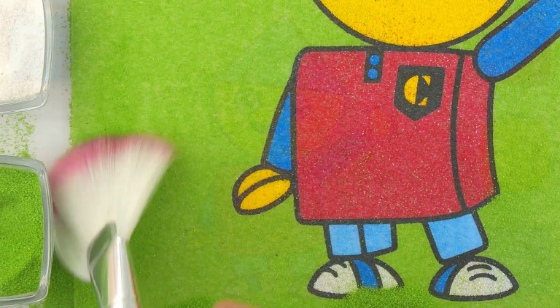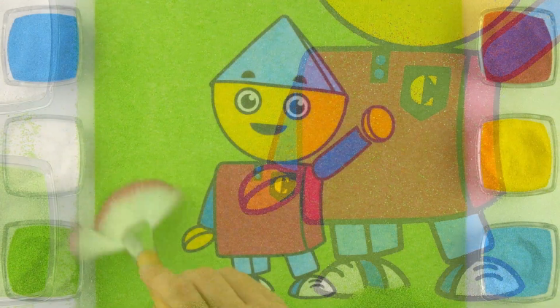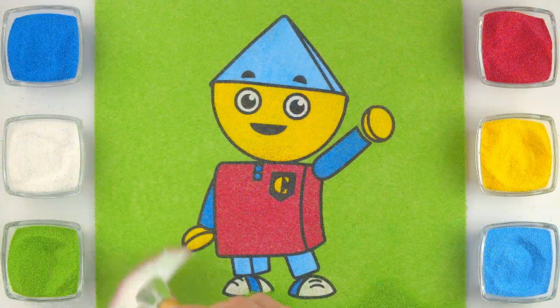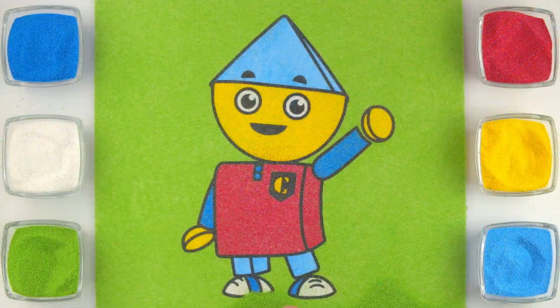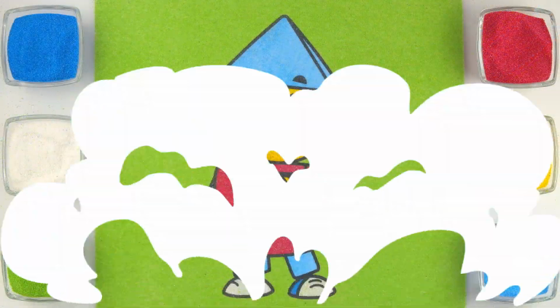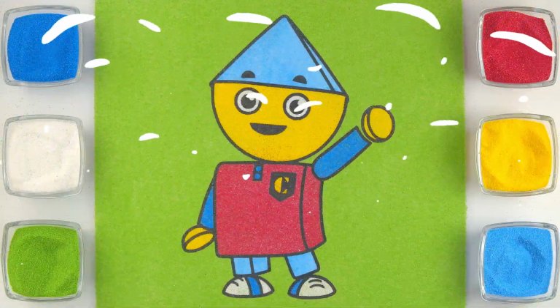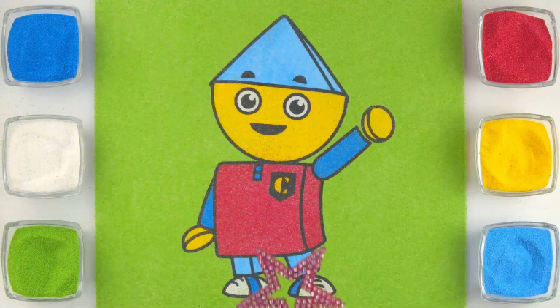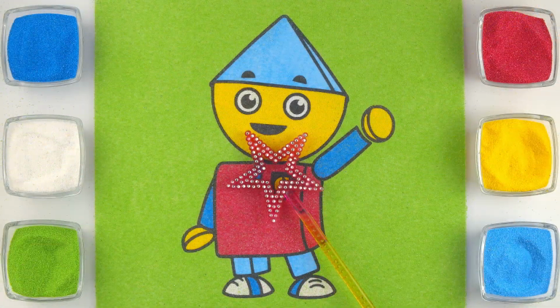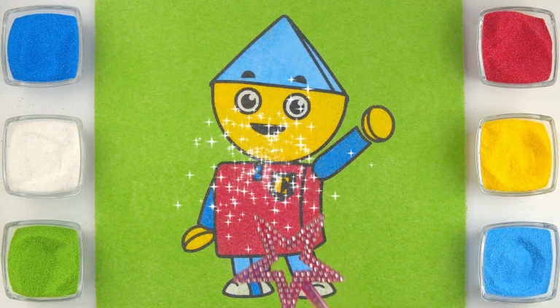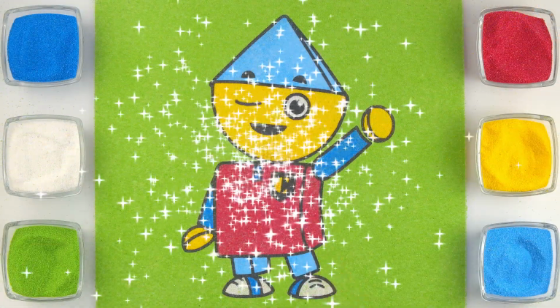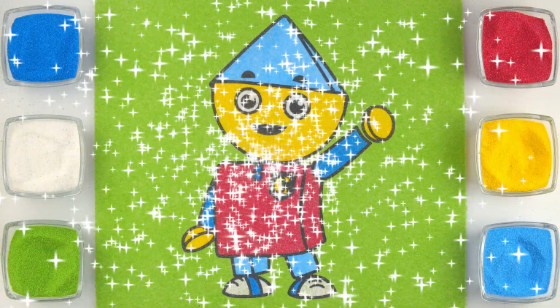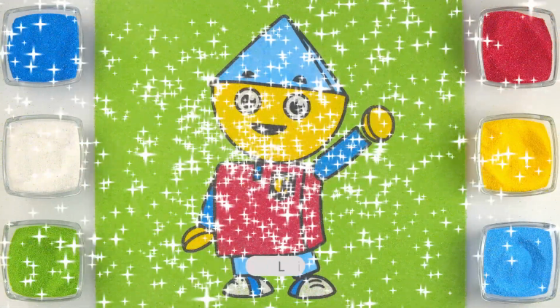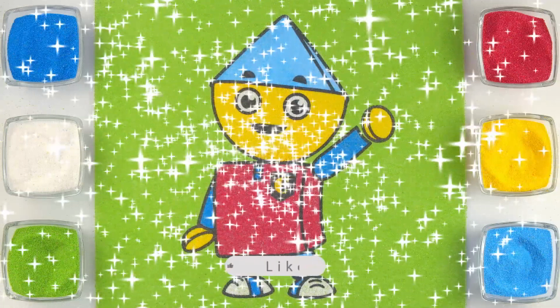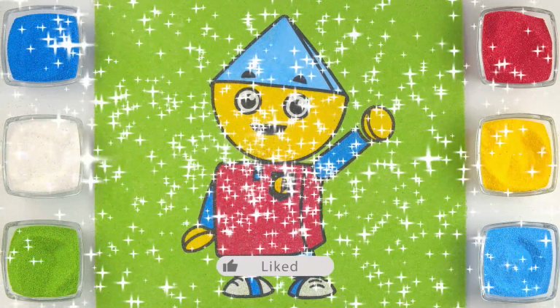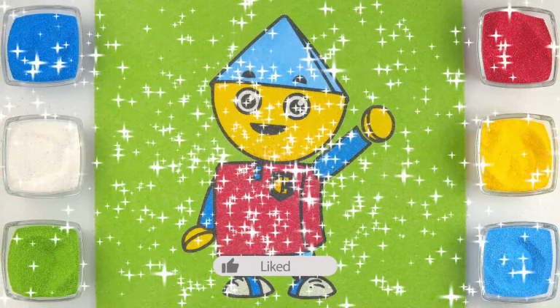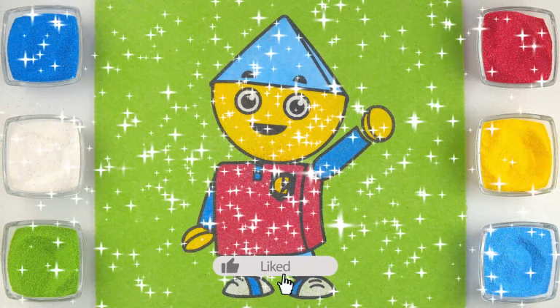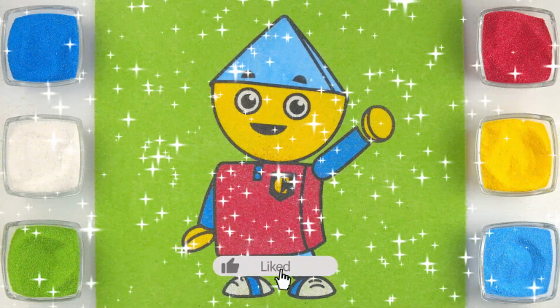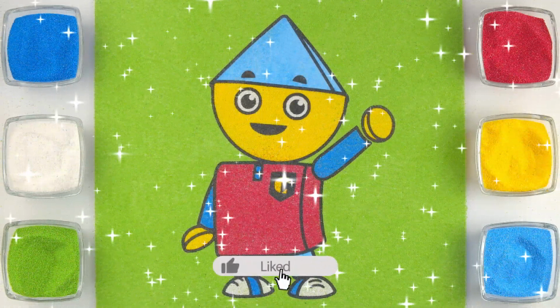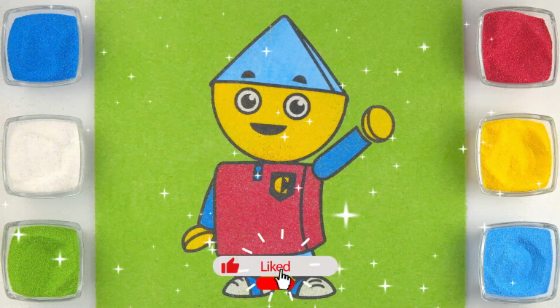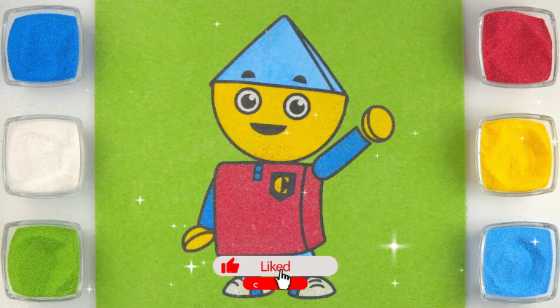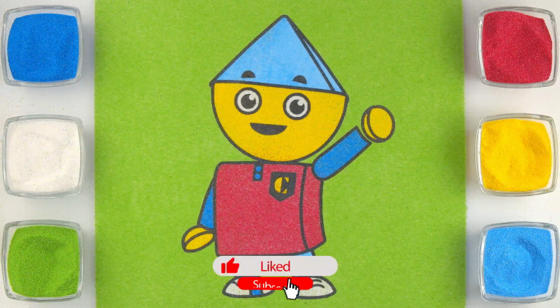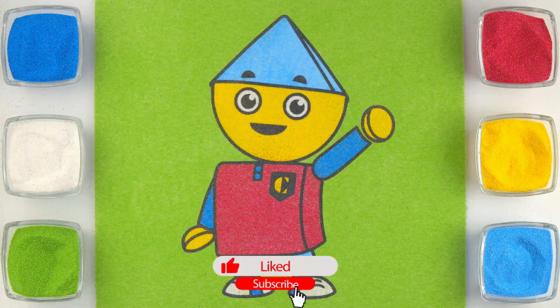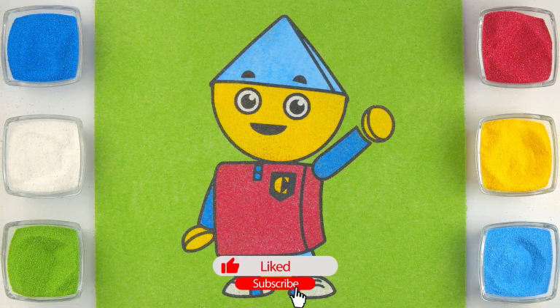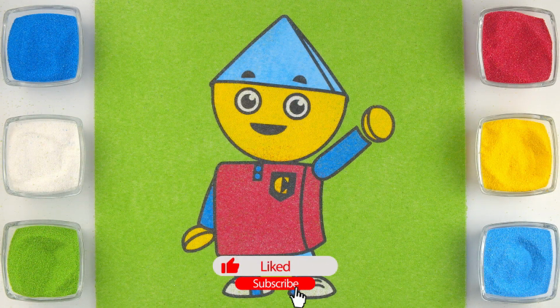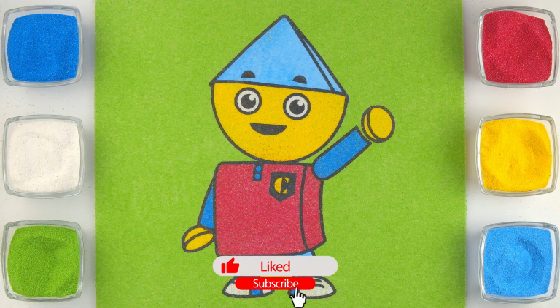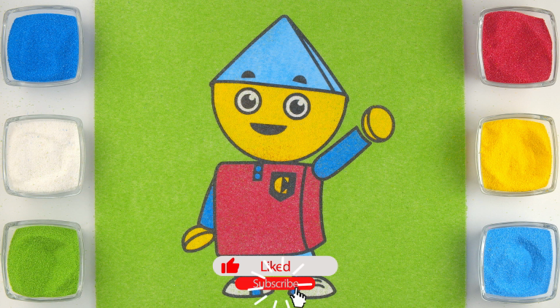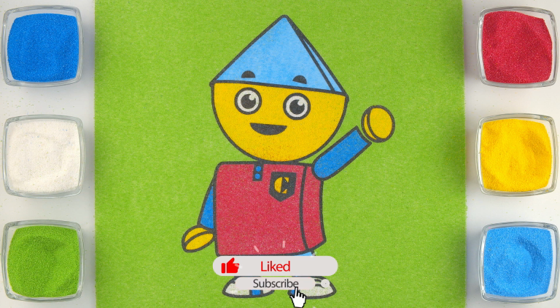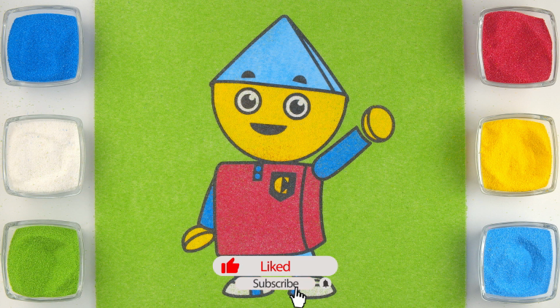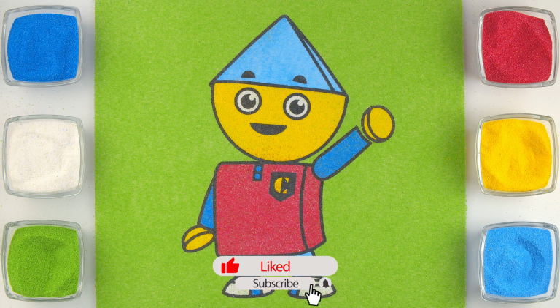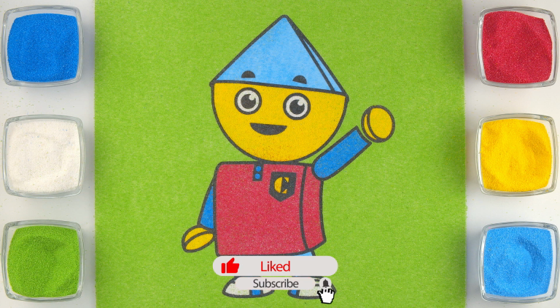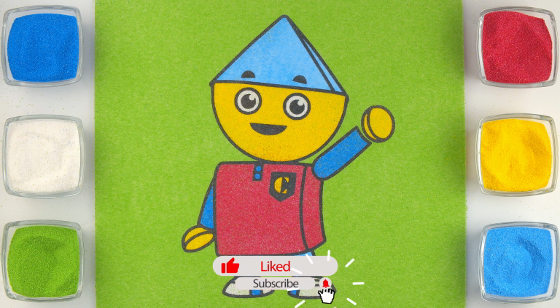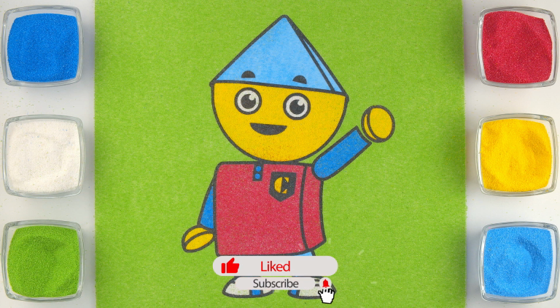It looks so awesome! Subscribe to our channel to watch more fun videos! Bye-bye!